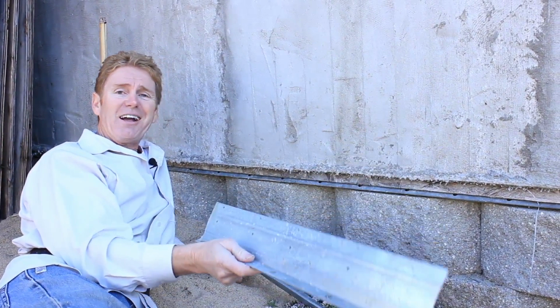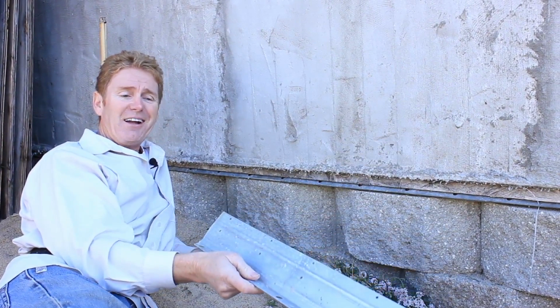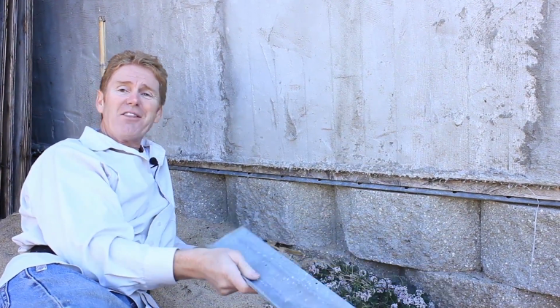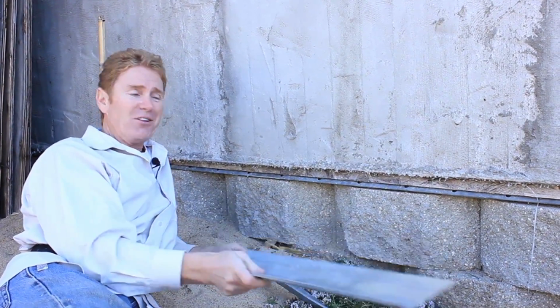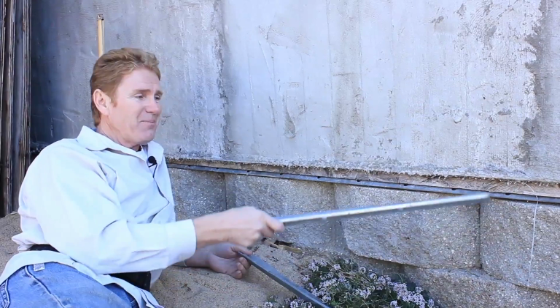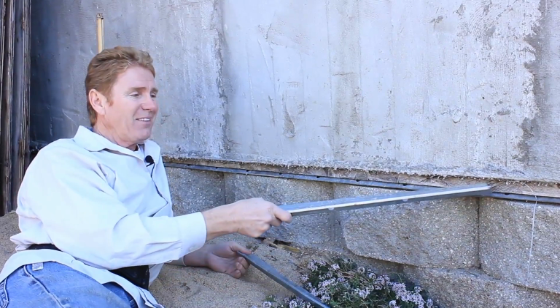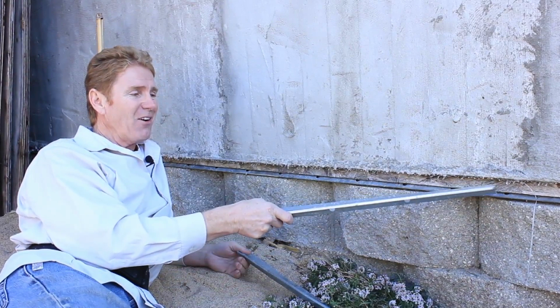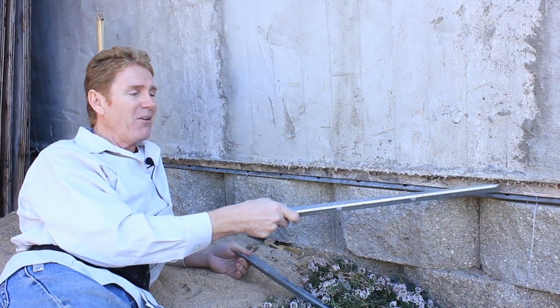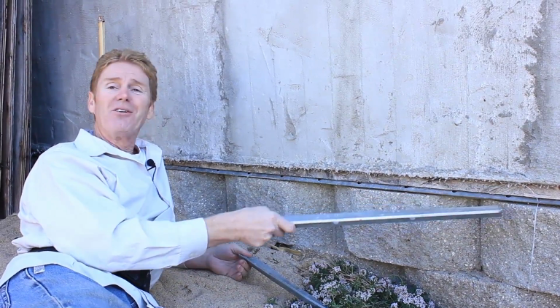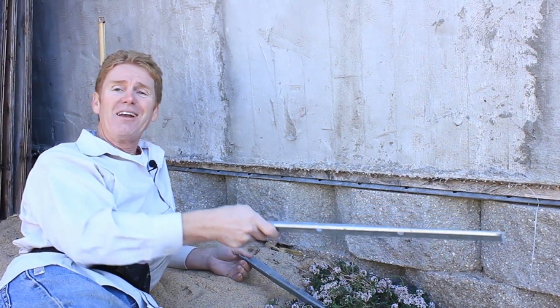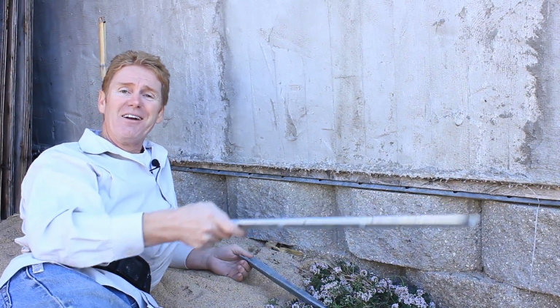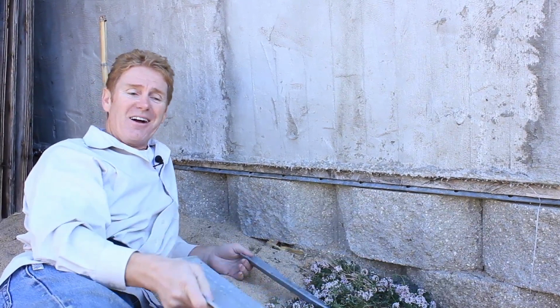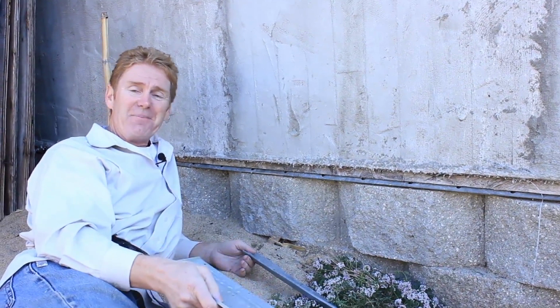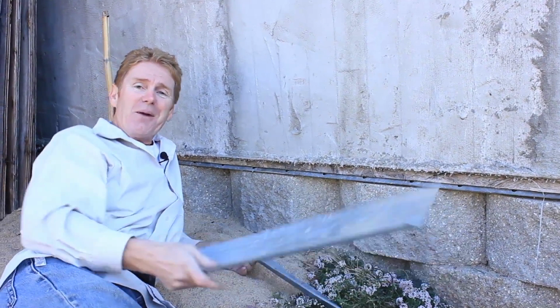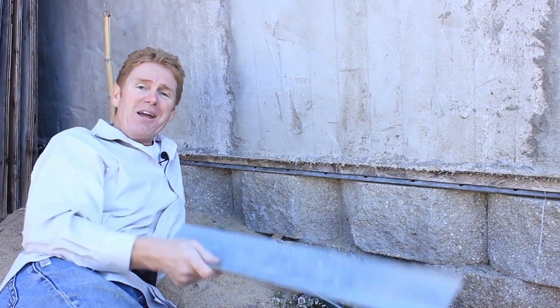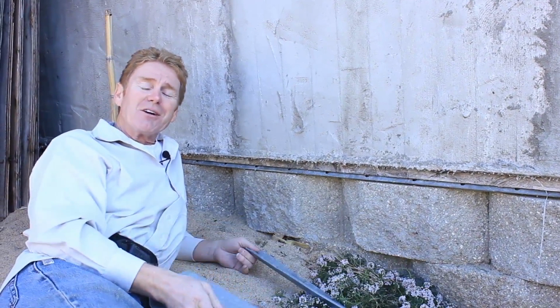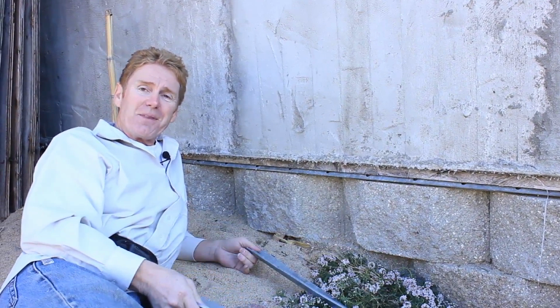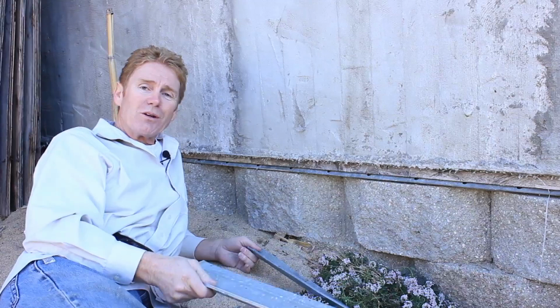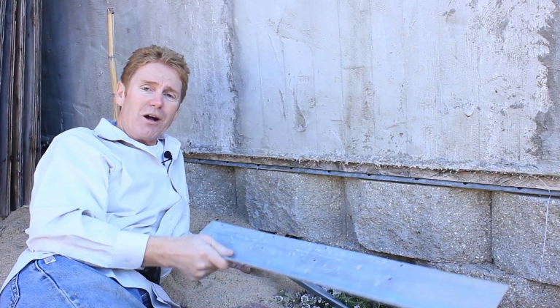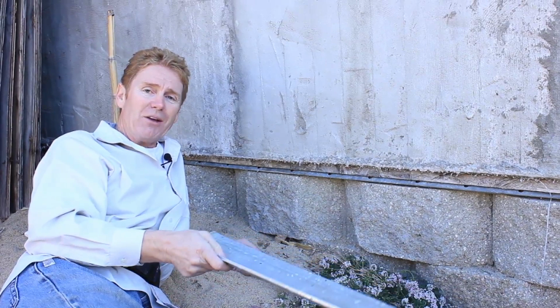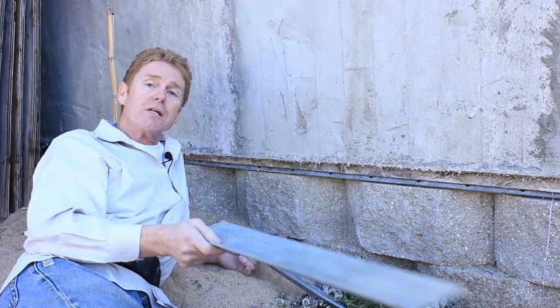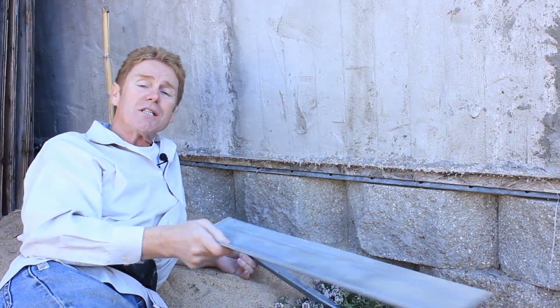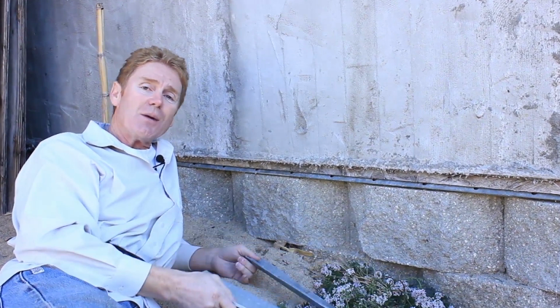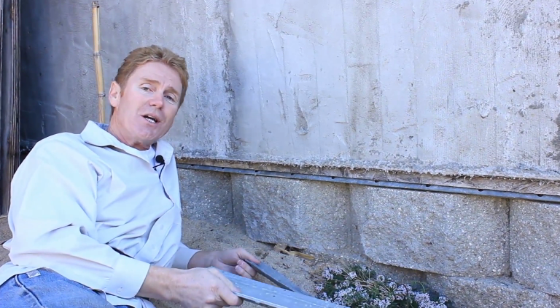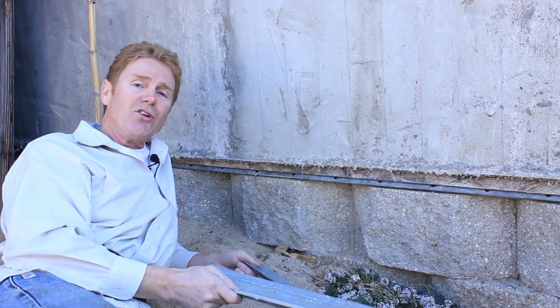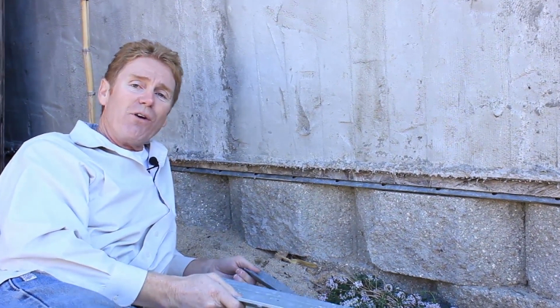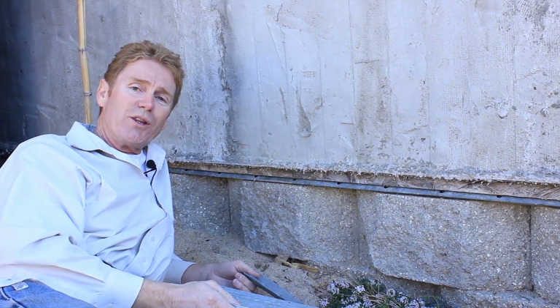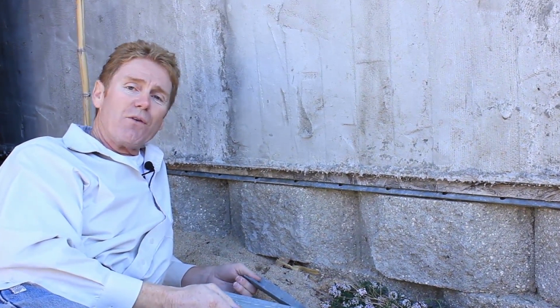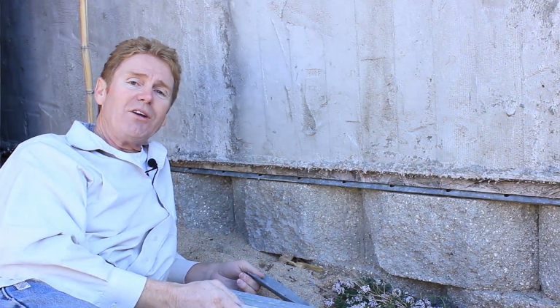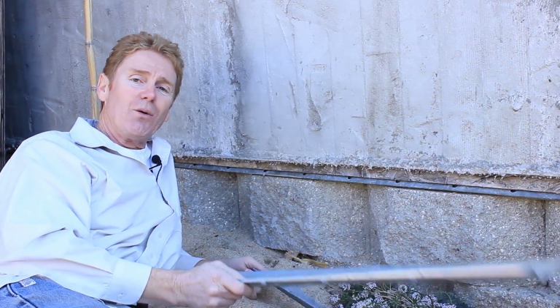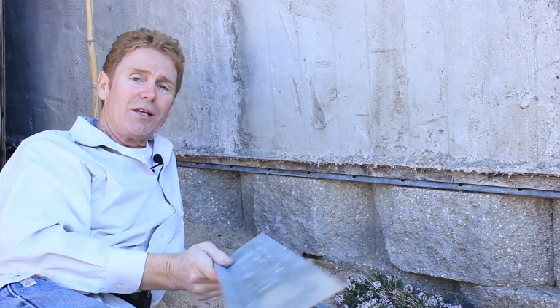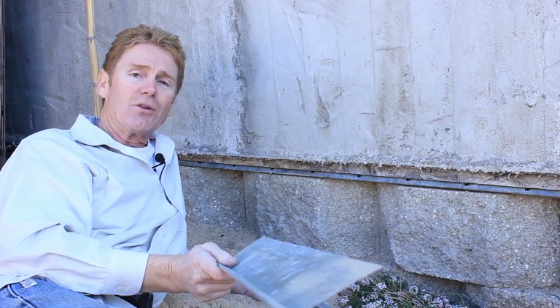I do have other videos but I just felt compelled to show this right here. Anyway, my name is Kirk, I'm with Kirk Giordano Plastering, Jason's on the camera, and as usual folks, we thank you for watching. We'll see you guys on the next one.